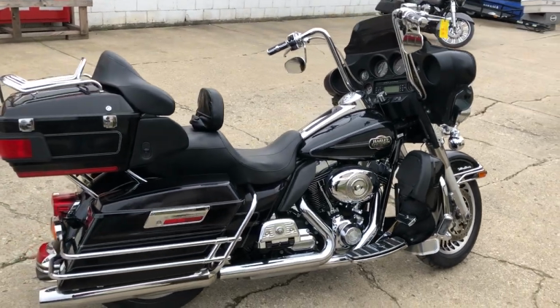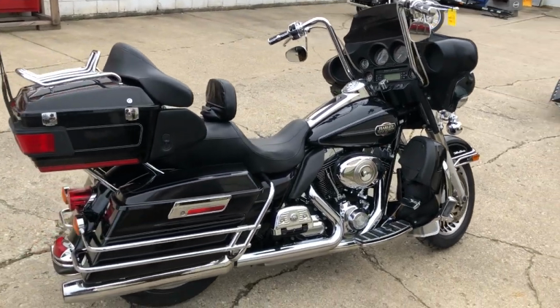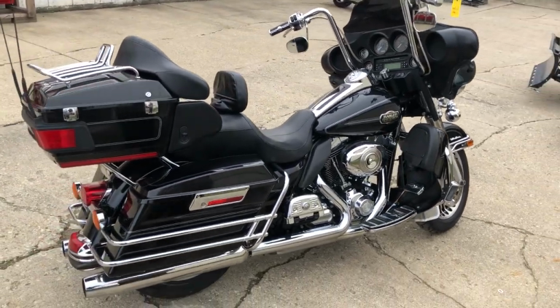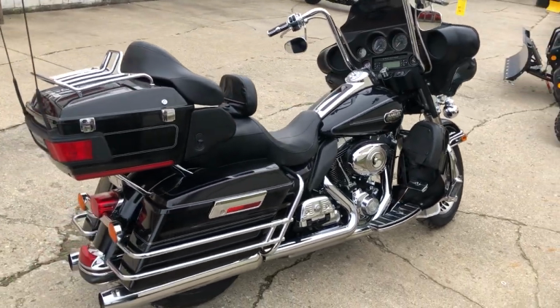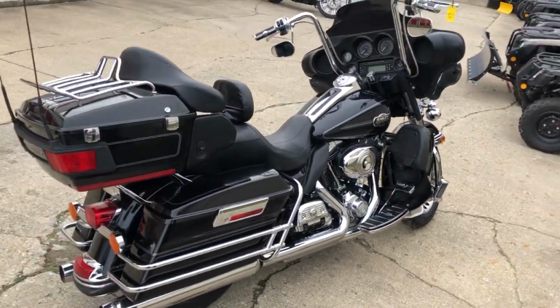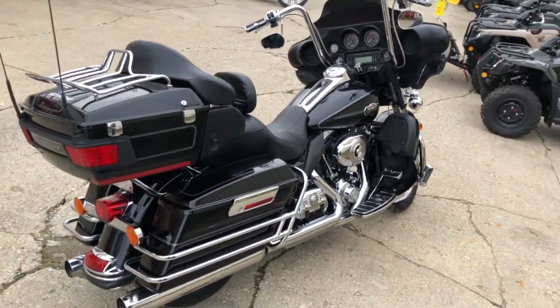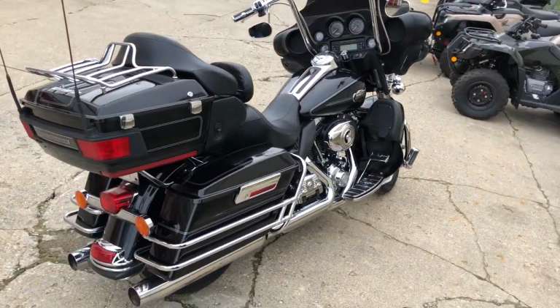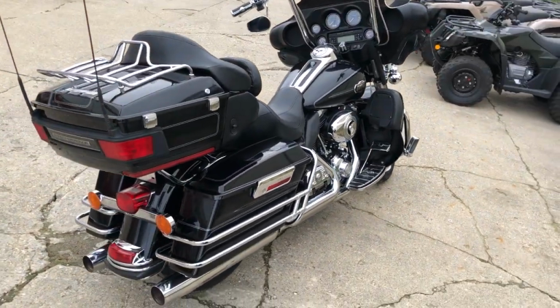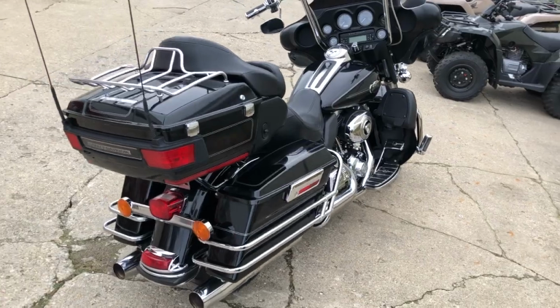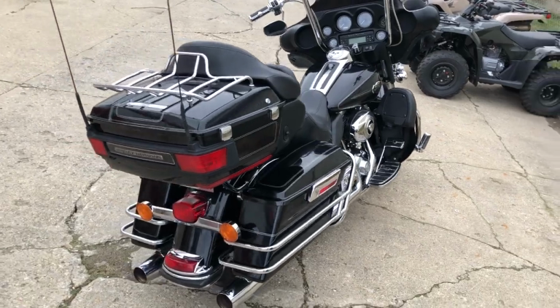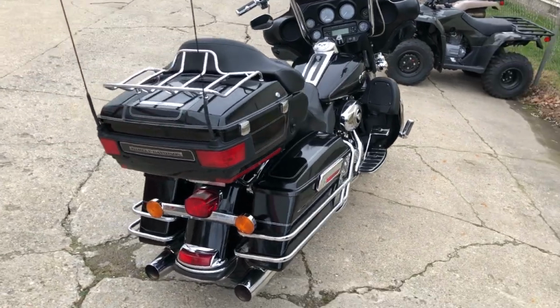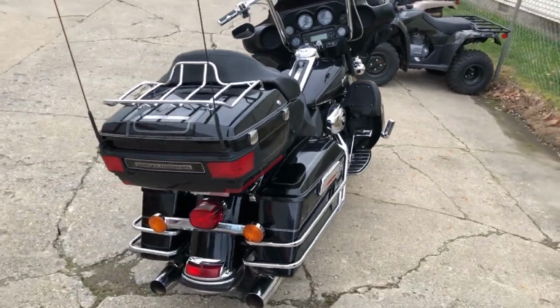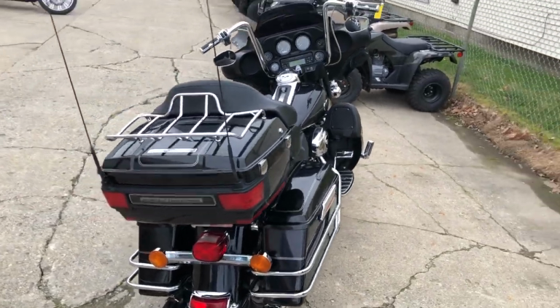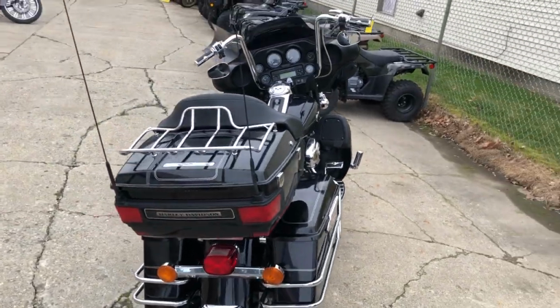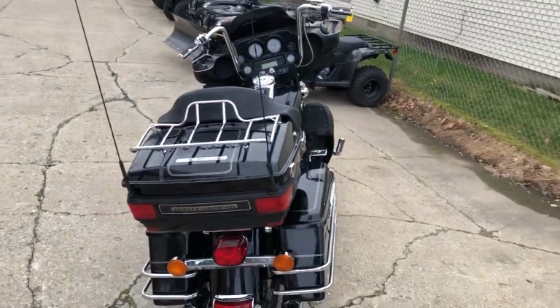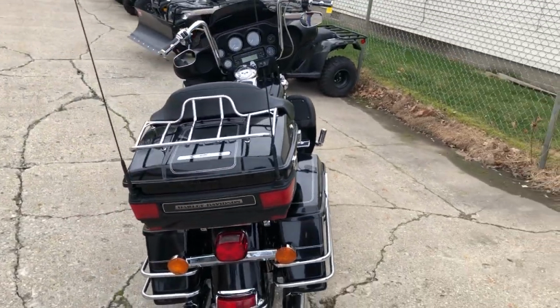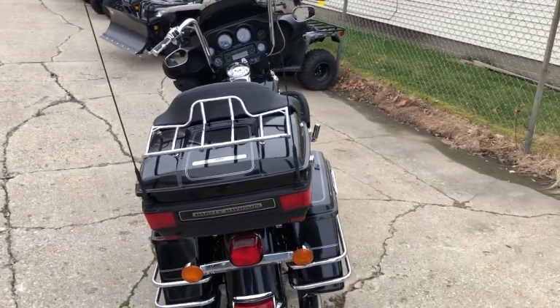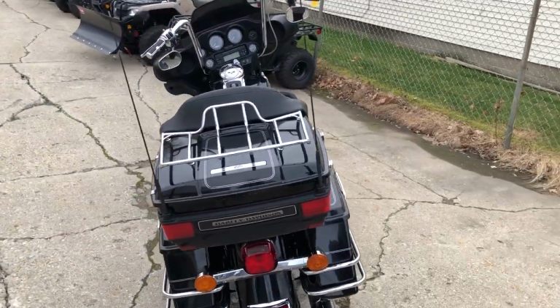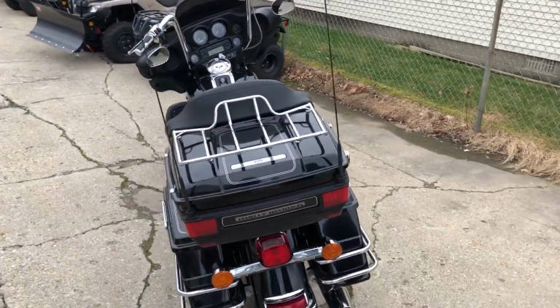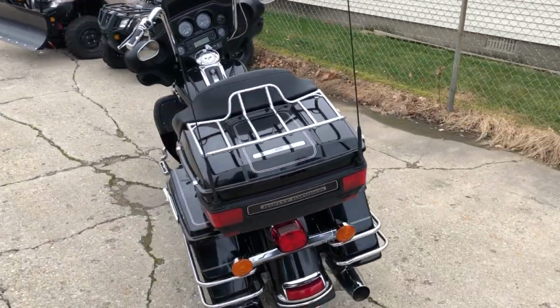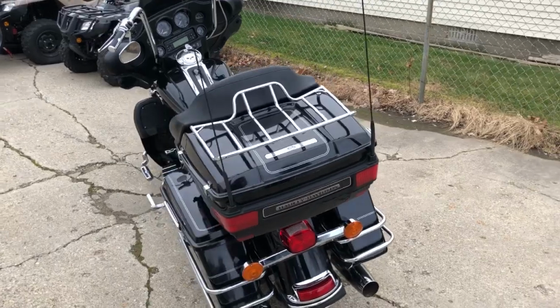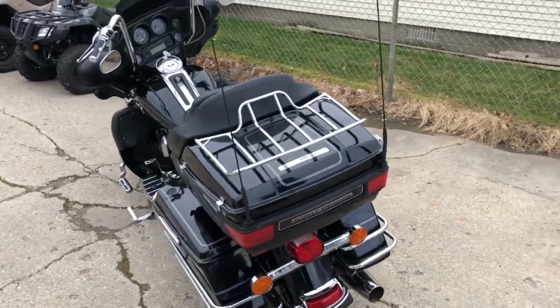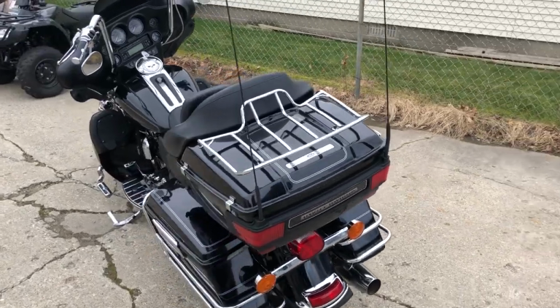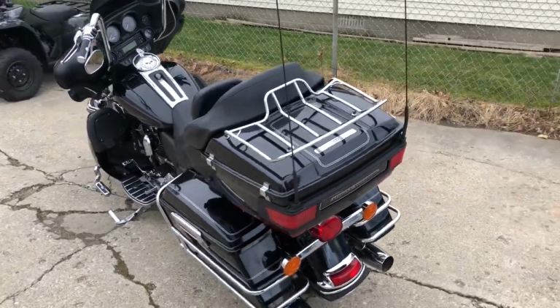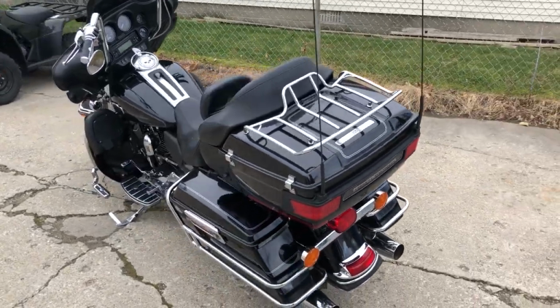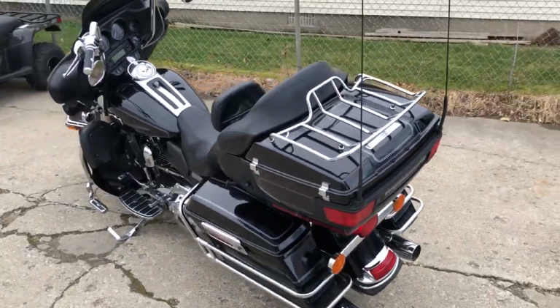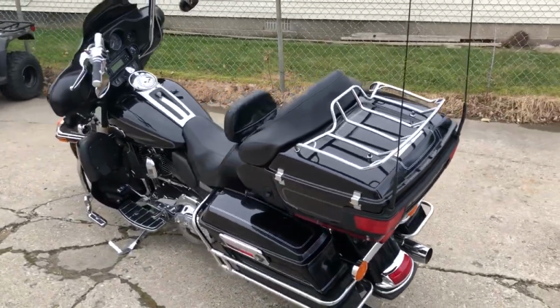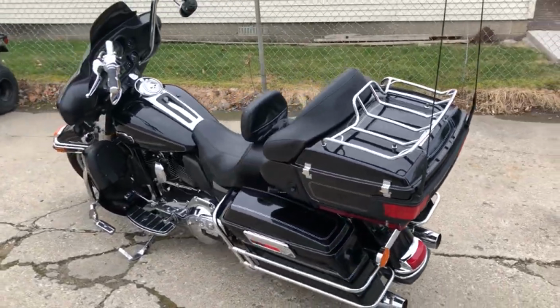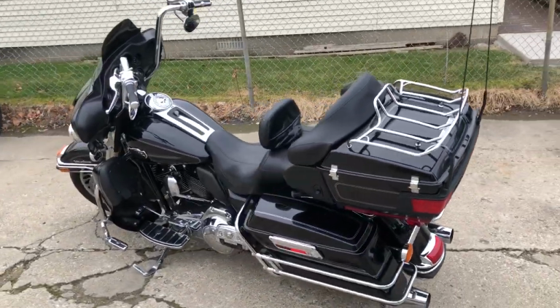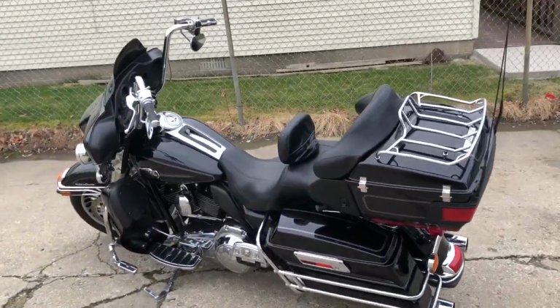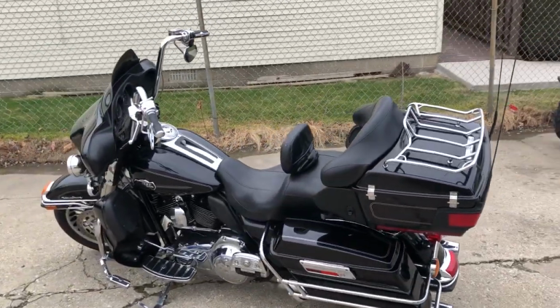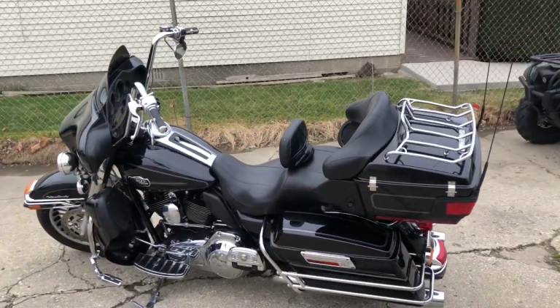Also features a gas cap, chrome levers, chrome switch housings, and more. Just serviced at the dealership — this thing's ready to hit the road. Eighty-nine ninety-nine, you're not gonna want to miss it. Give us a call, we're gonna done at 810-648-9500.